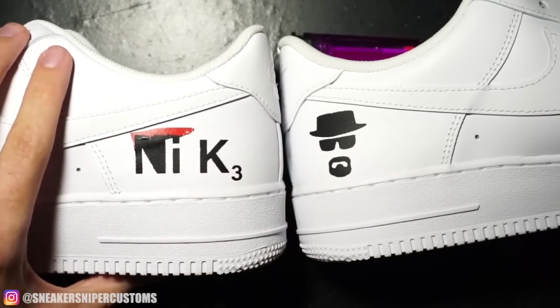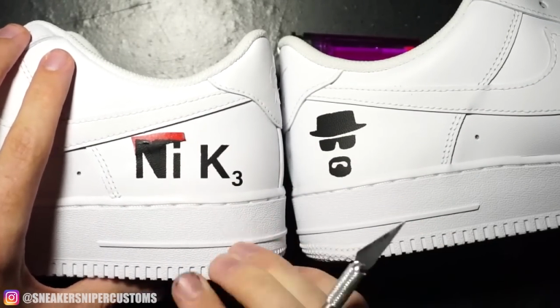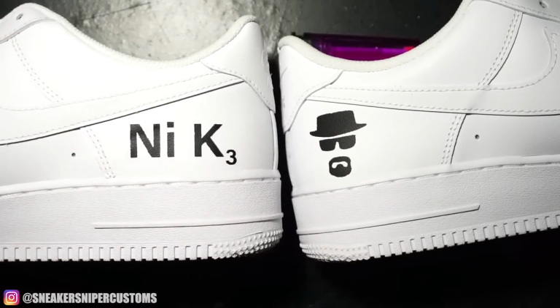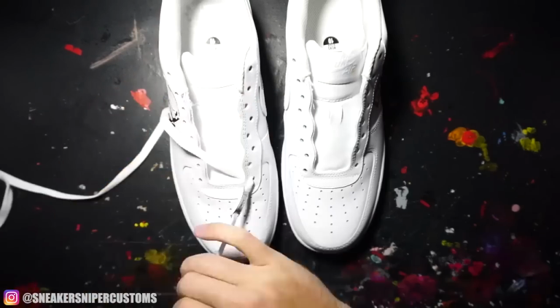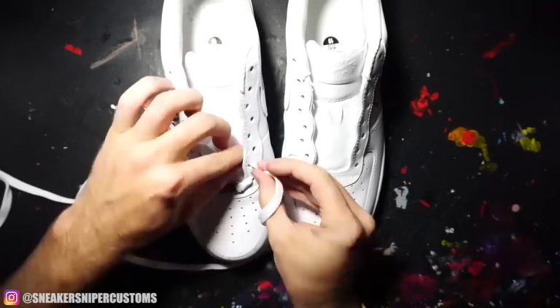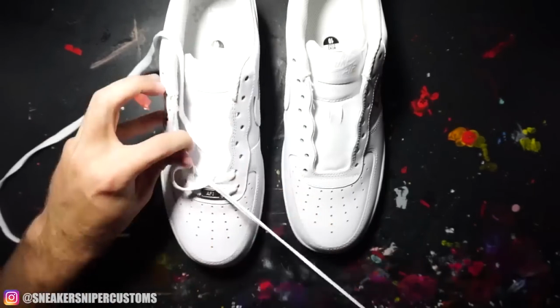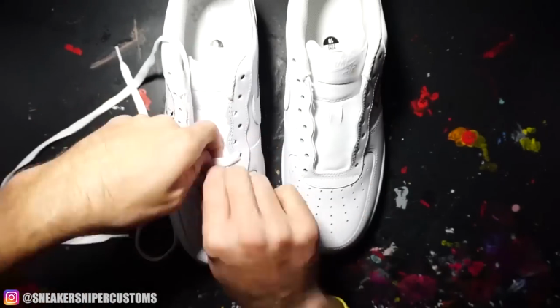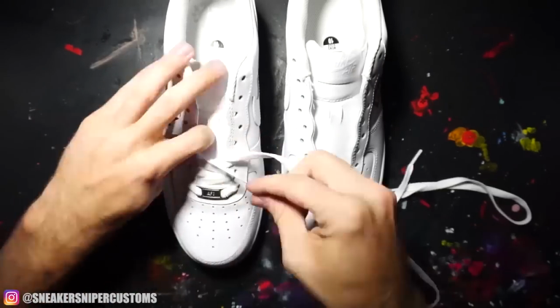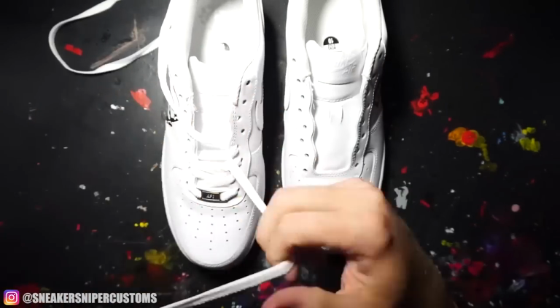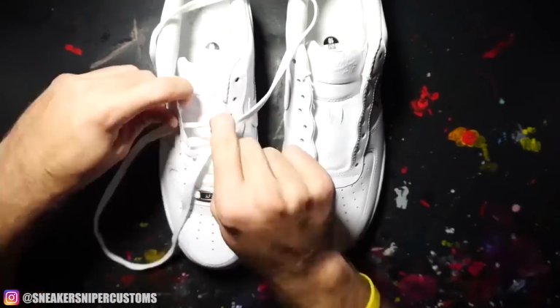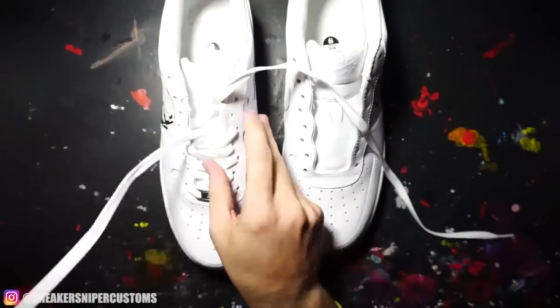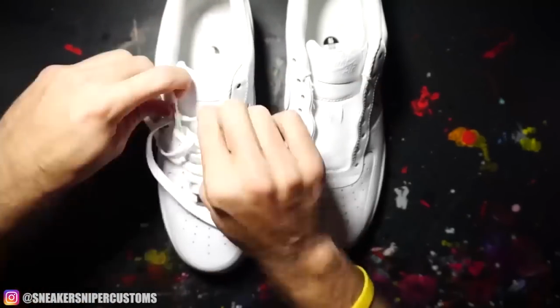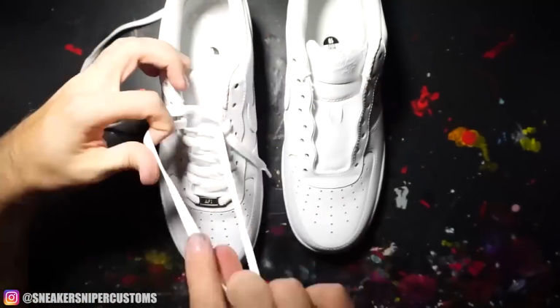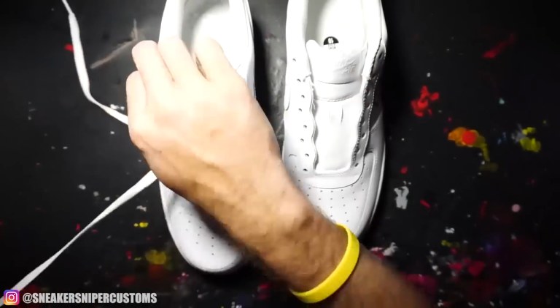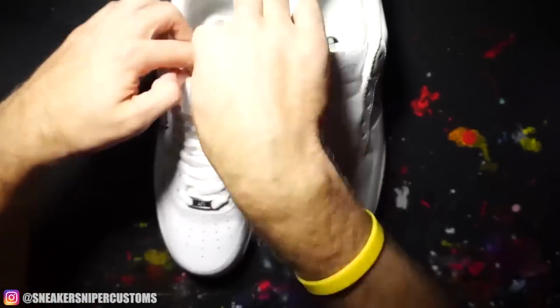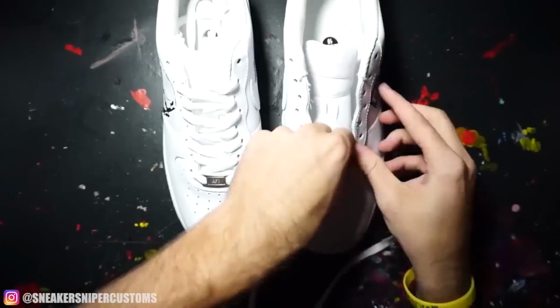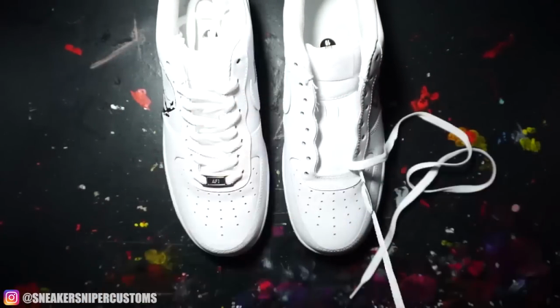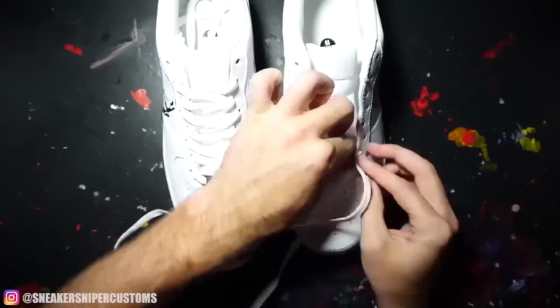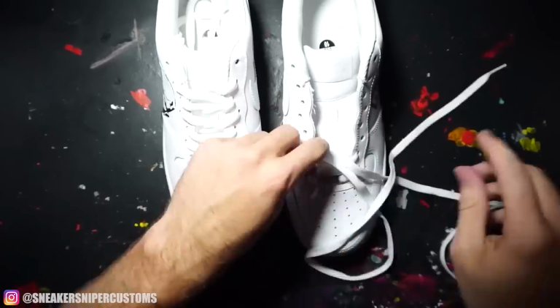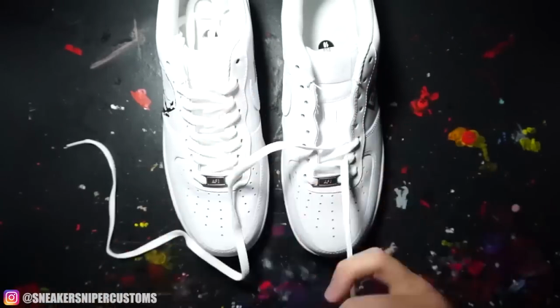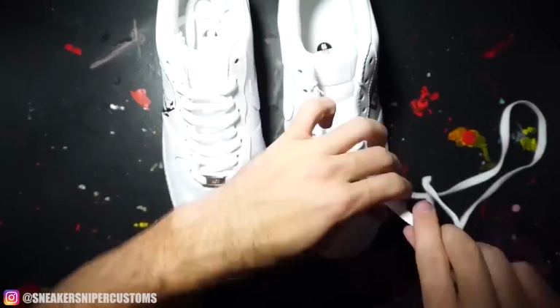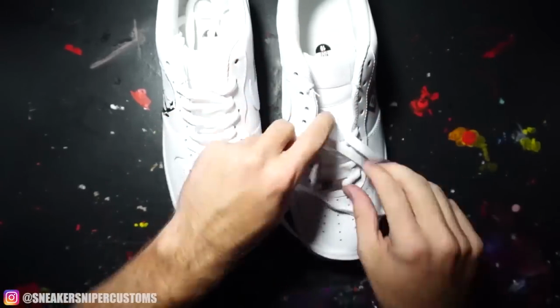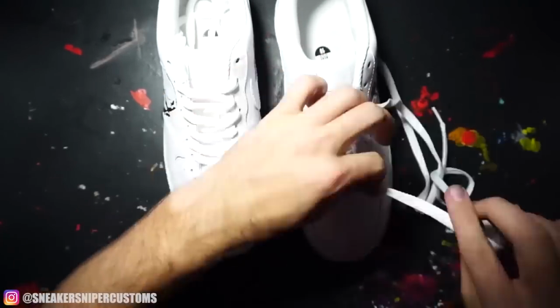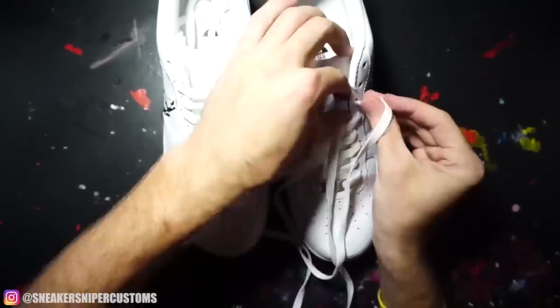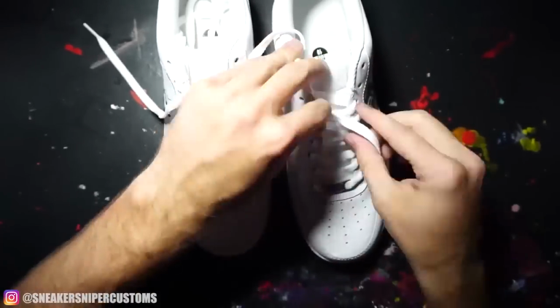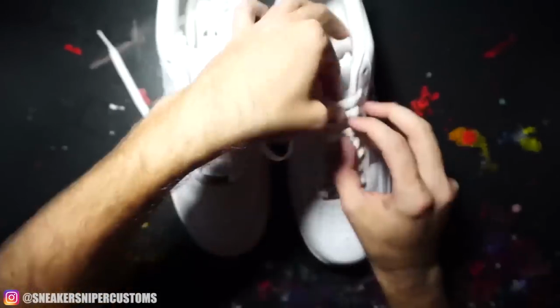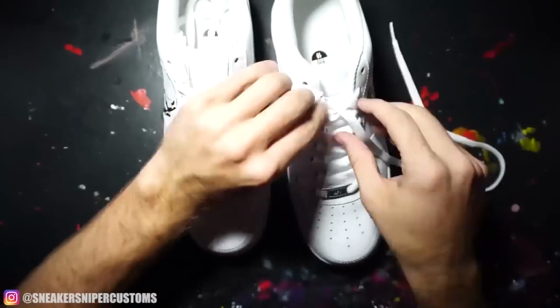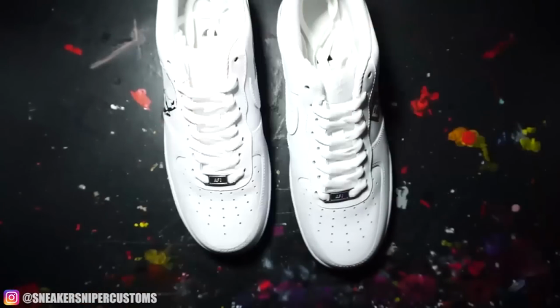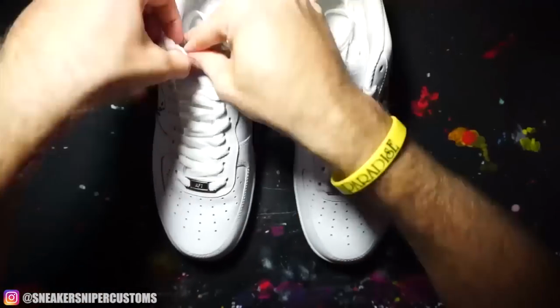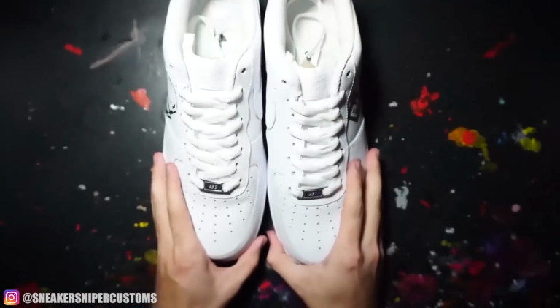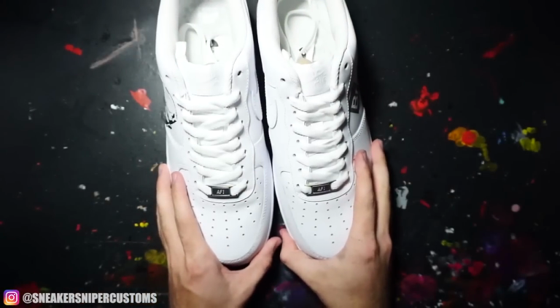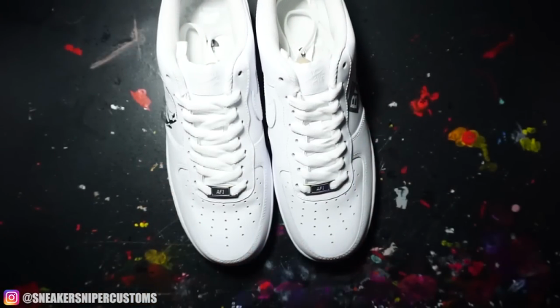Now this custom is finished, so I'm going to lace them up and spray them with a matte finish. As I'm filming this voiceover, I just hit 25k subs, so thank you guys for all the support. It blows my mind that there's 25,000 of you guys, but that's it for this video so I'll see you guys in the next one.